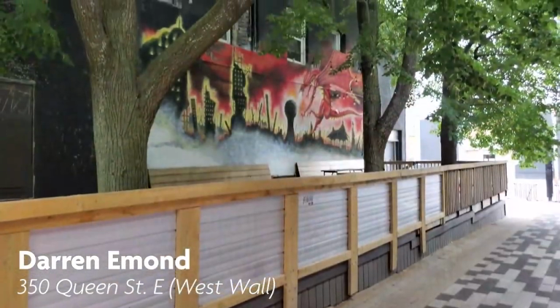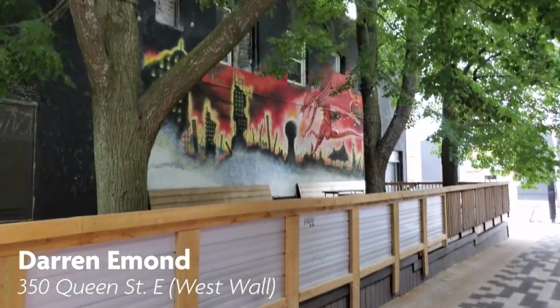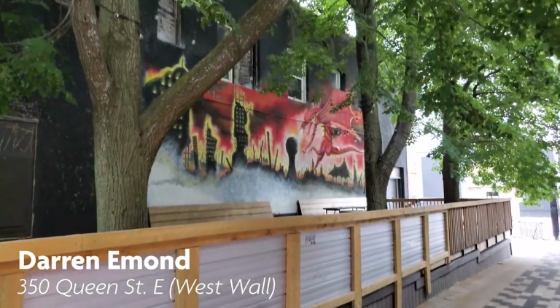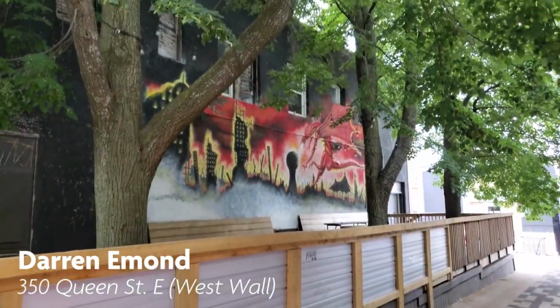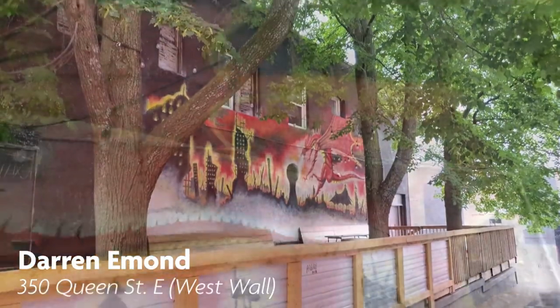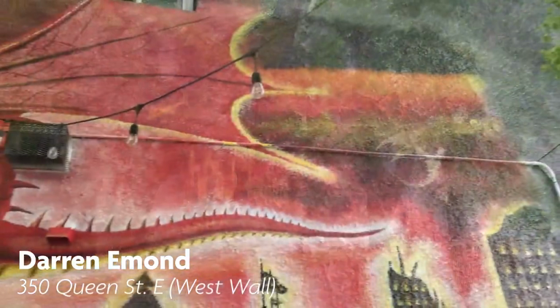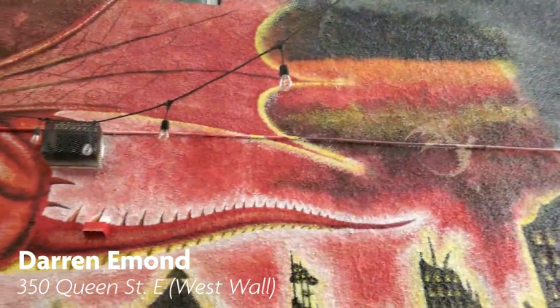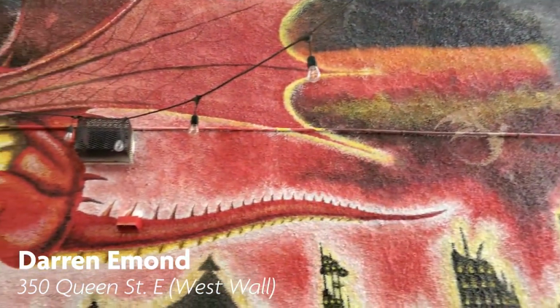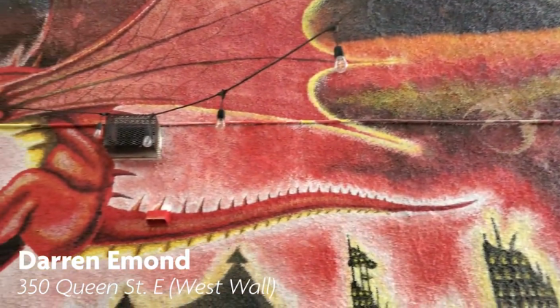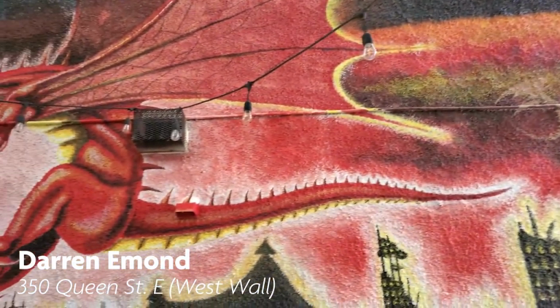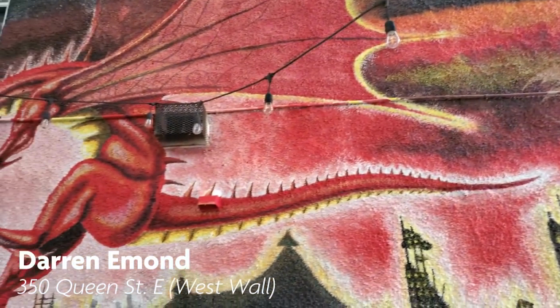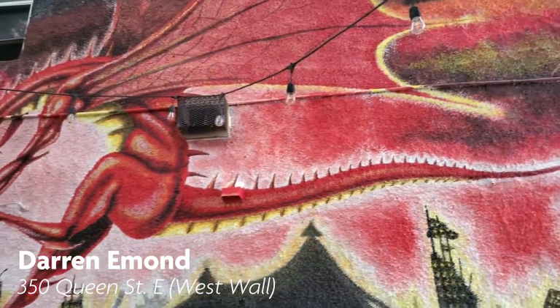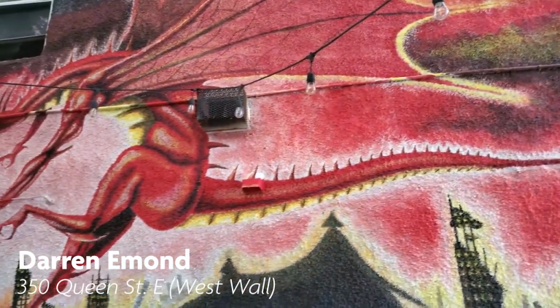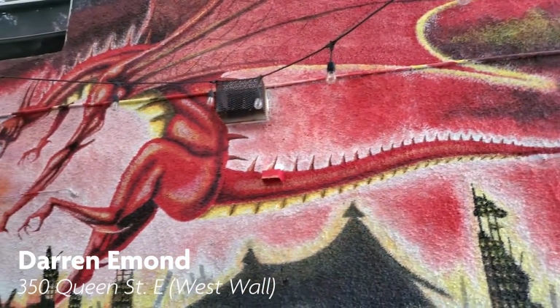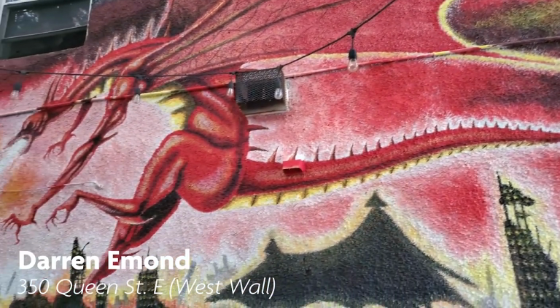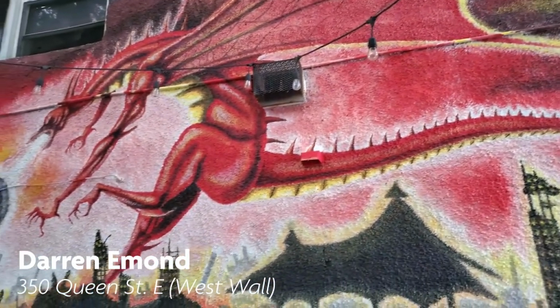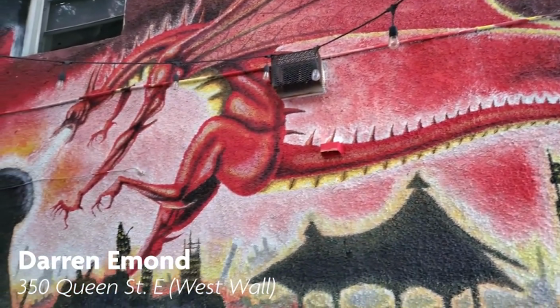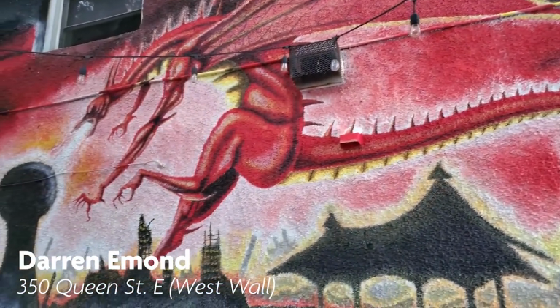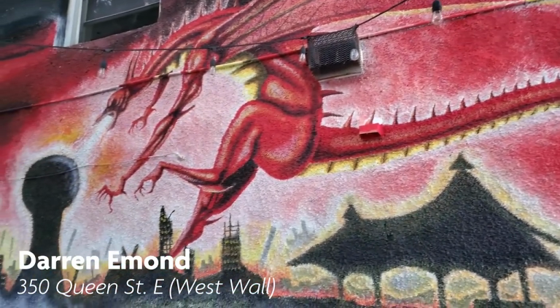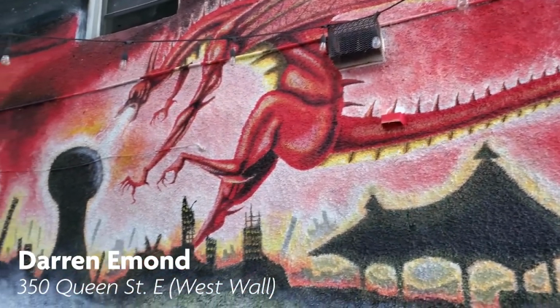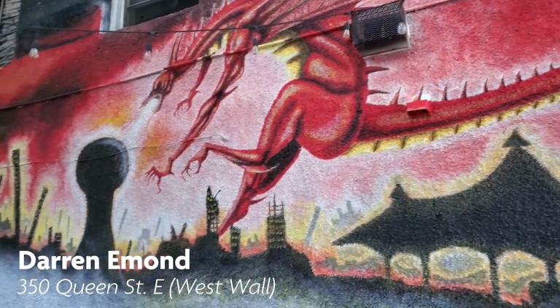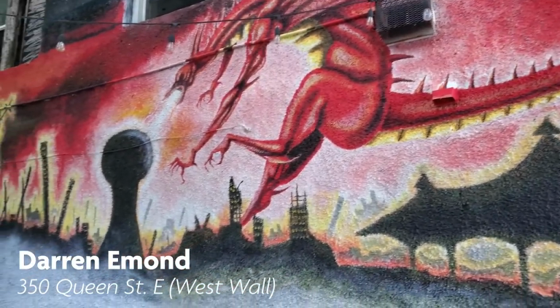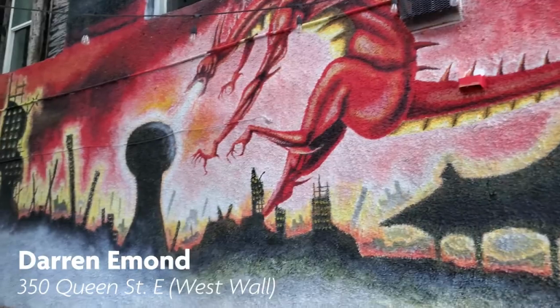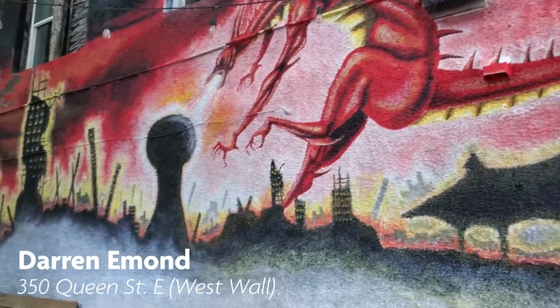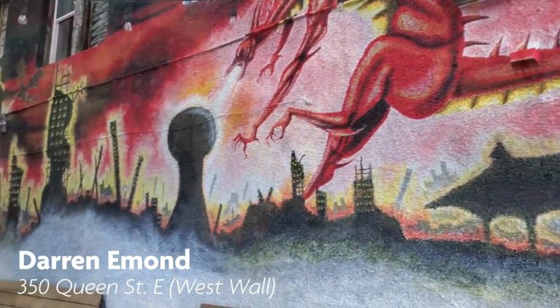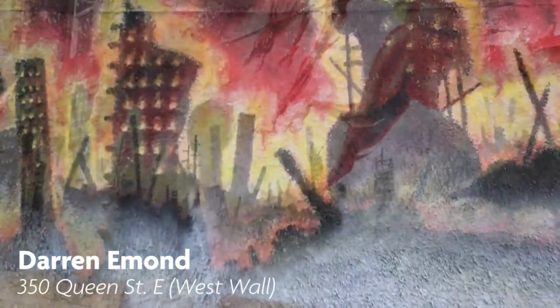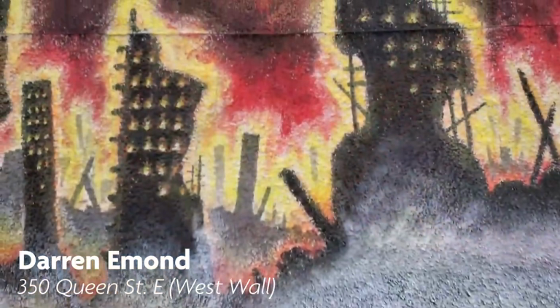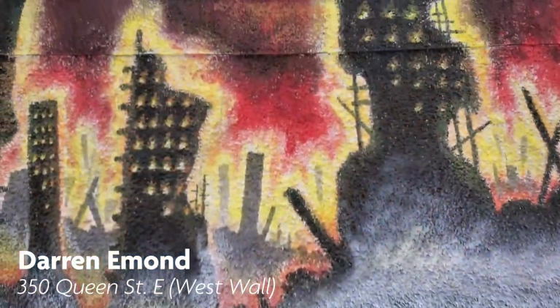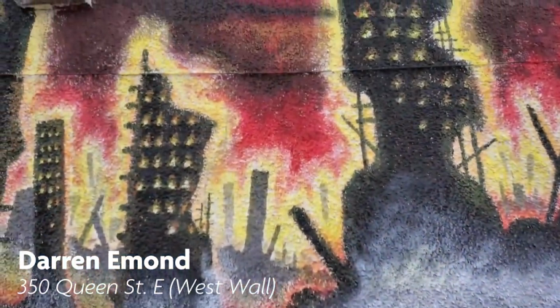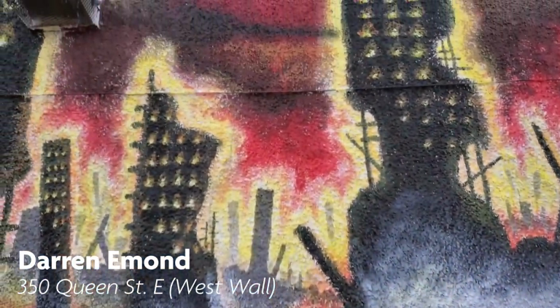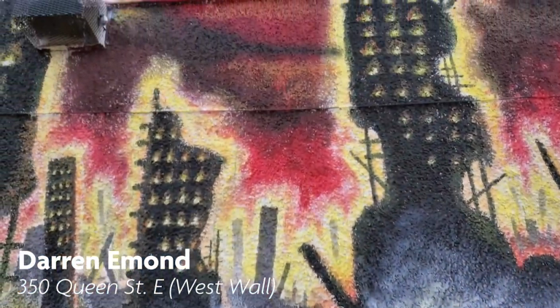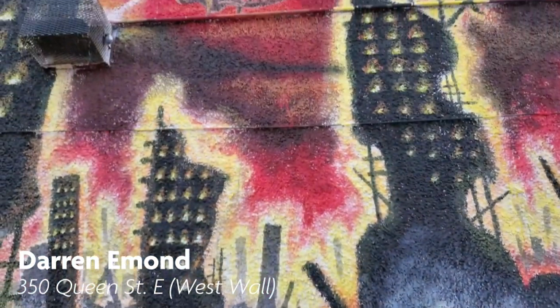Darren Eamon is a Canadian multidisciplinary freelance artist. You can view his mural in the alleyway between Outspoken Brewing and the John Howard Society.